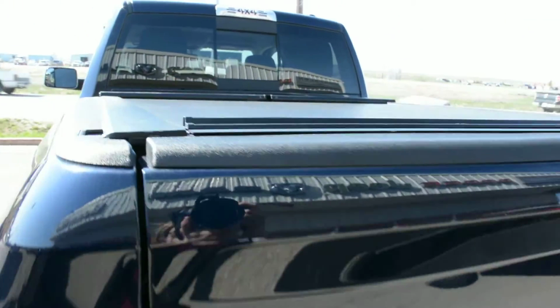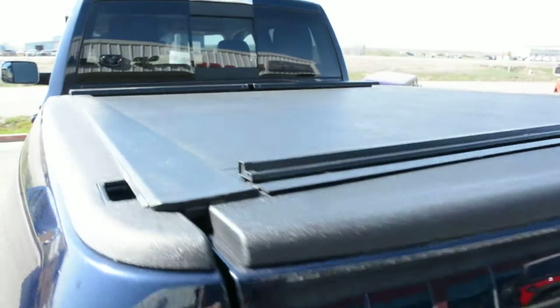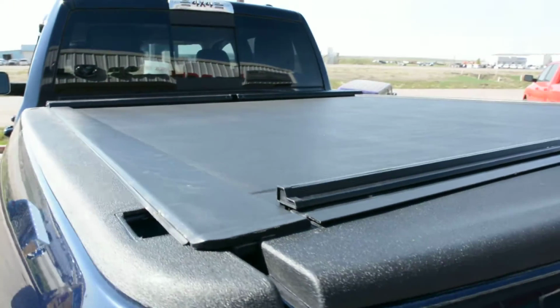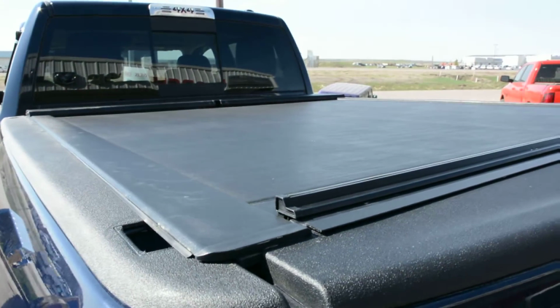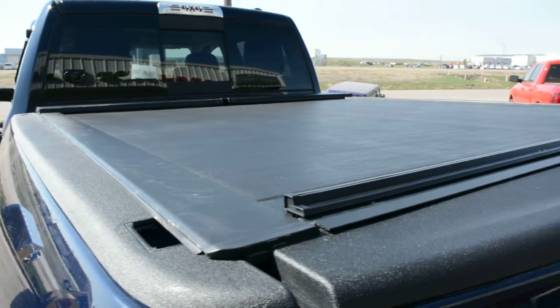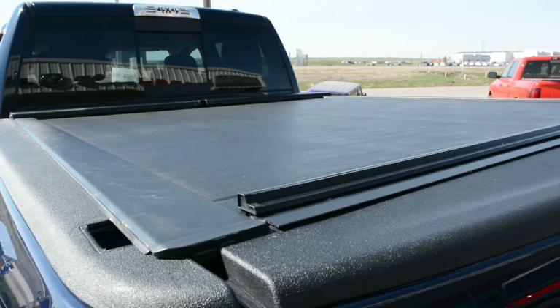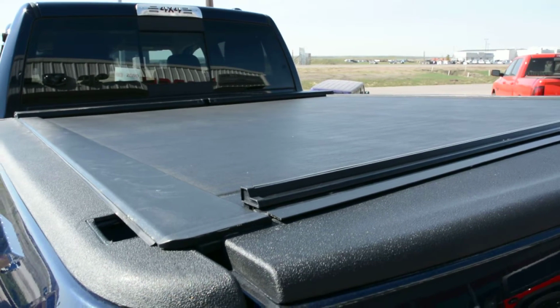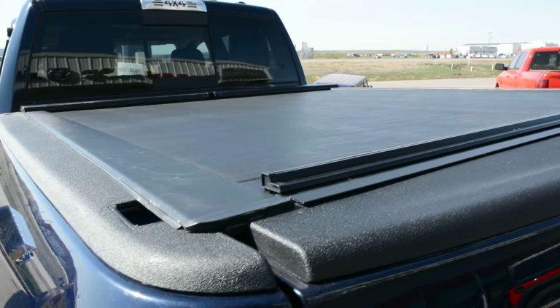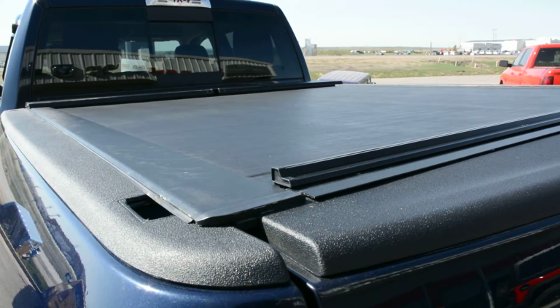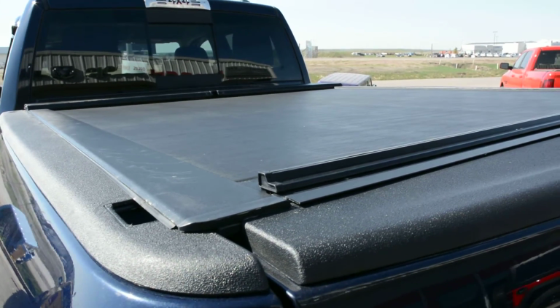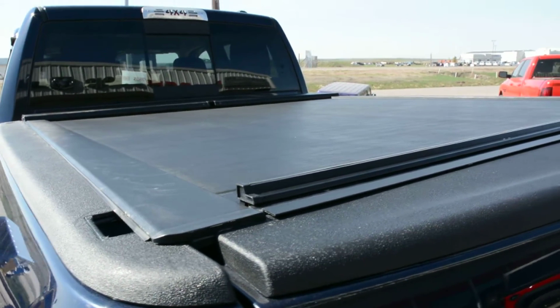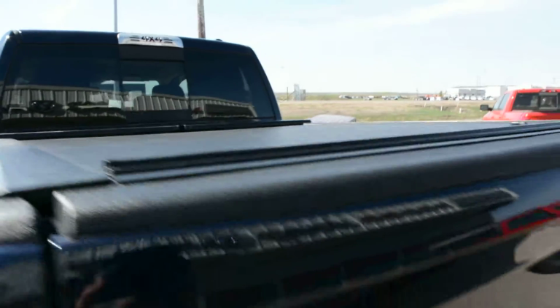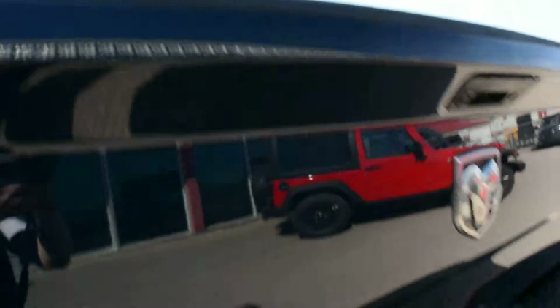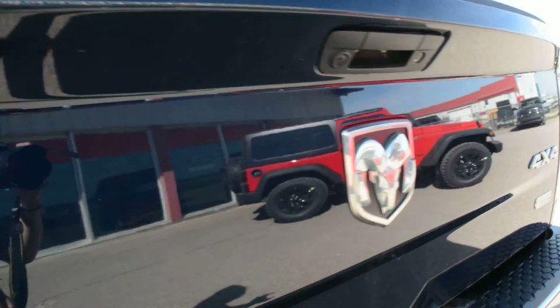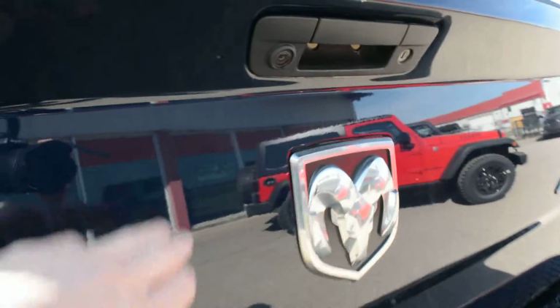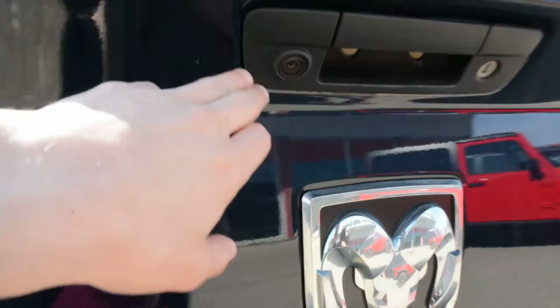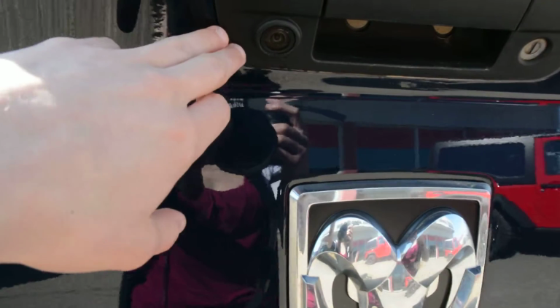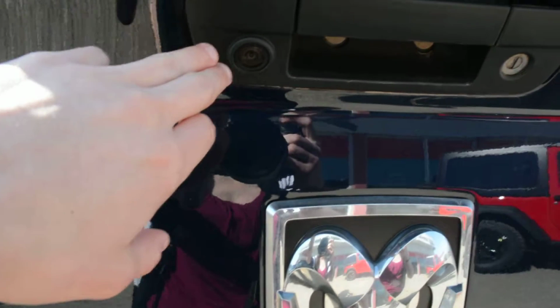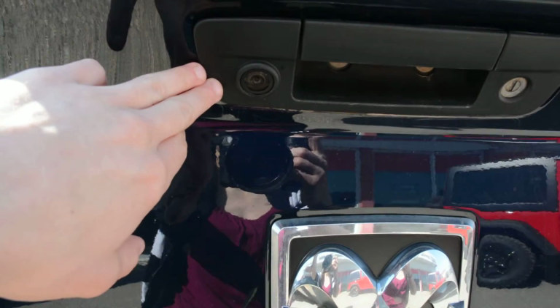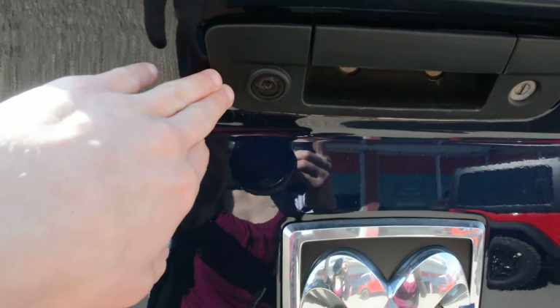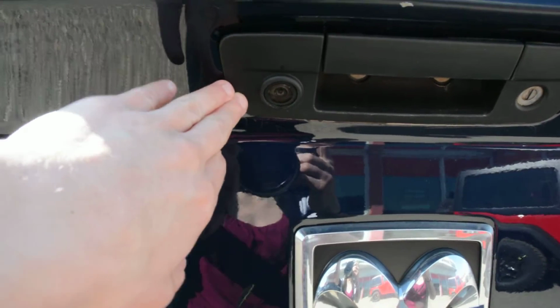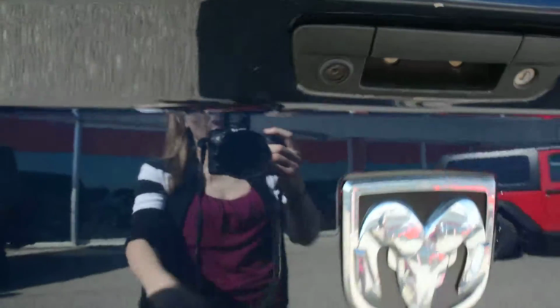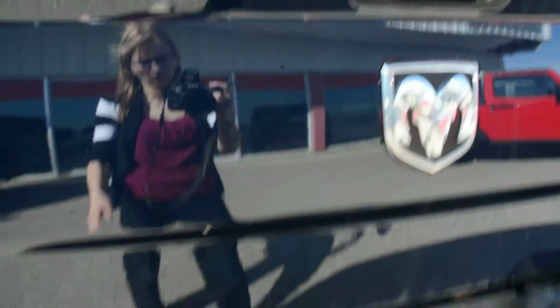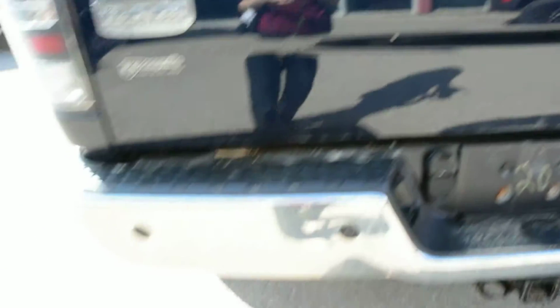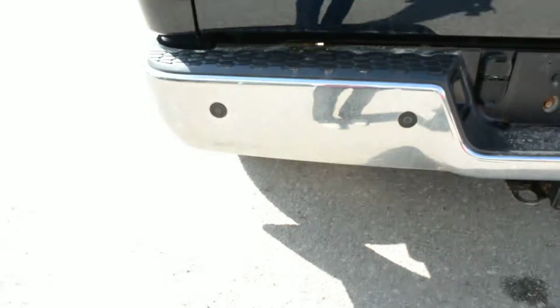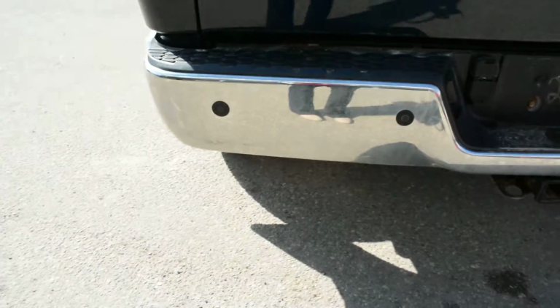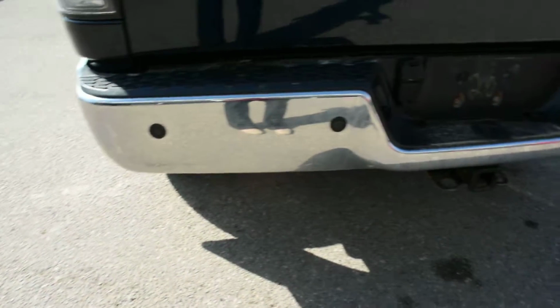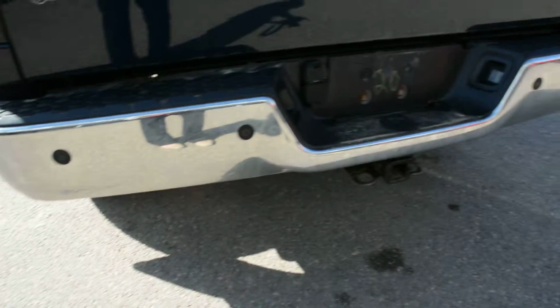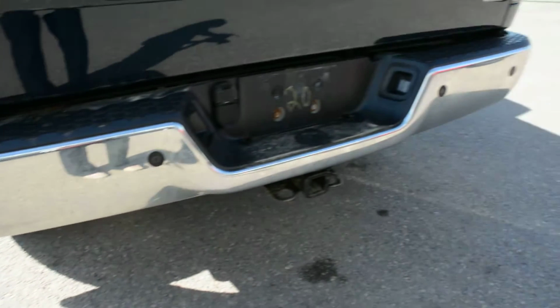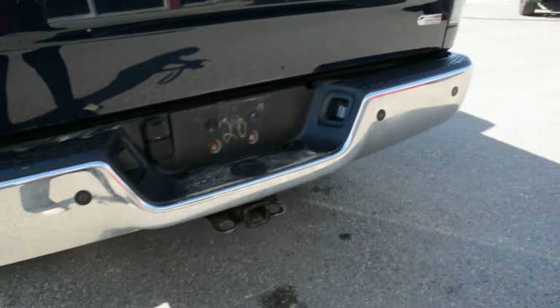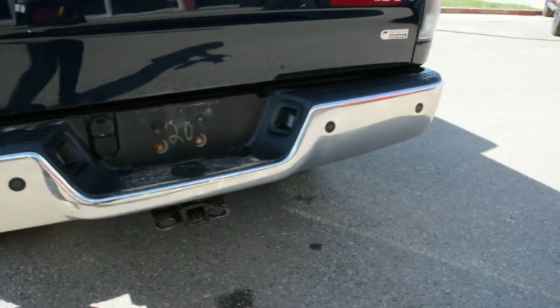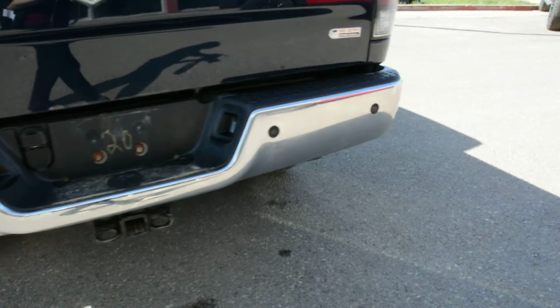It's loaded with a lot of great accessories. You can see here on the back, you do have your roll and lock tunnel cover. You also have your backup camera equipped on the model, as well as your rear park assist system — you can see the sensors there across the back bumper.